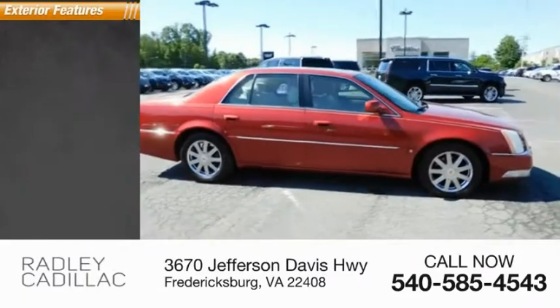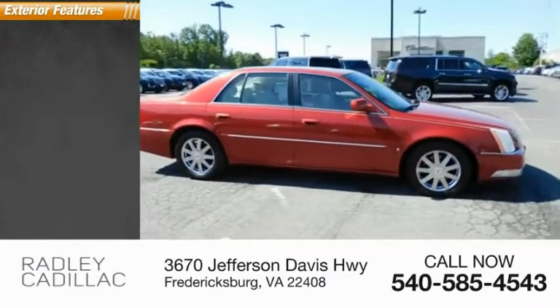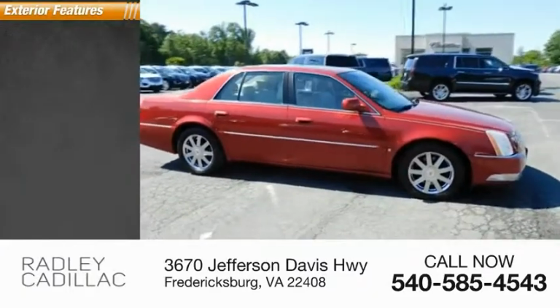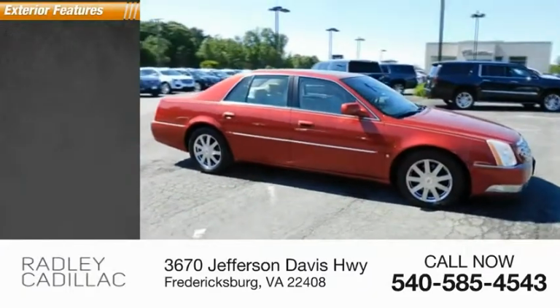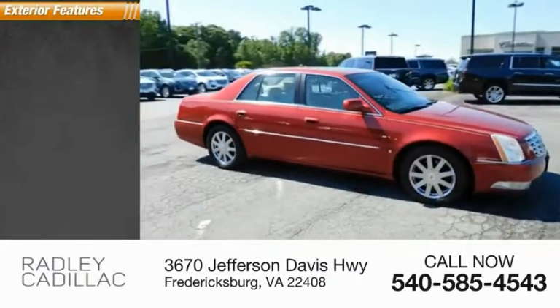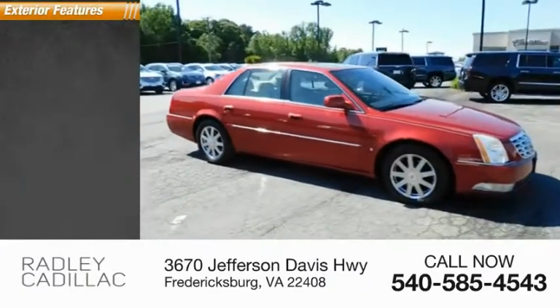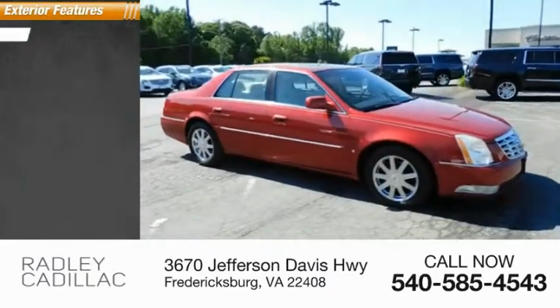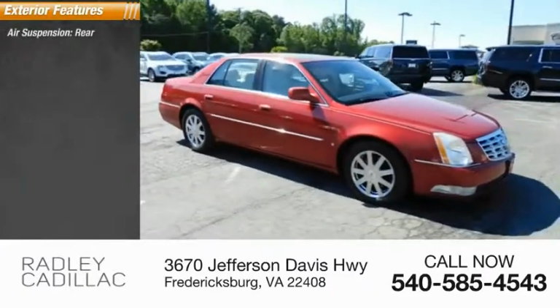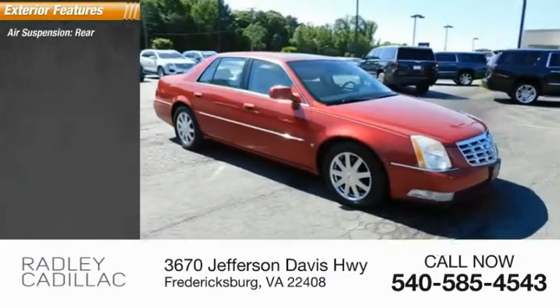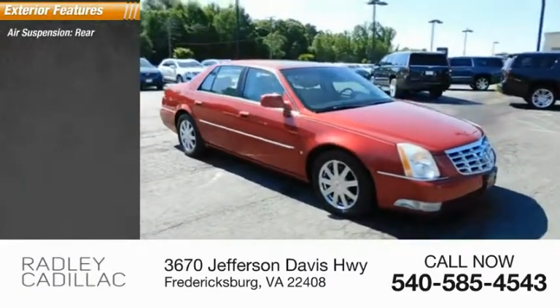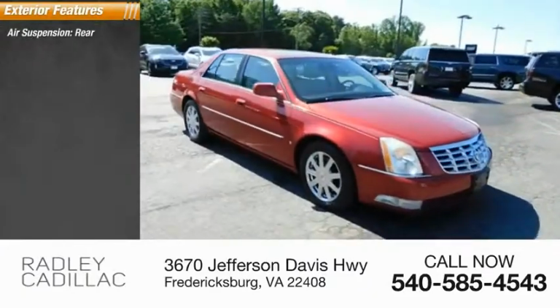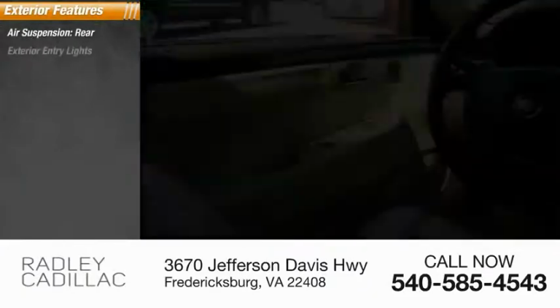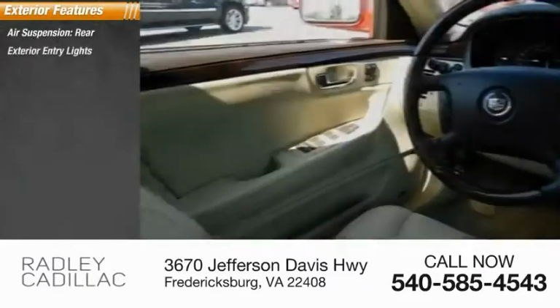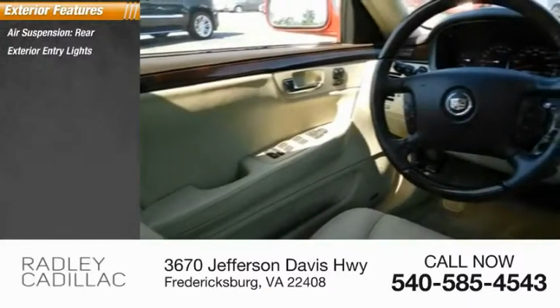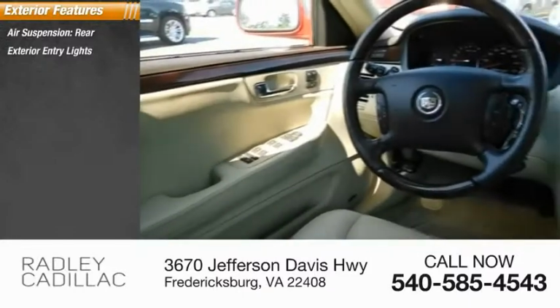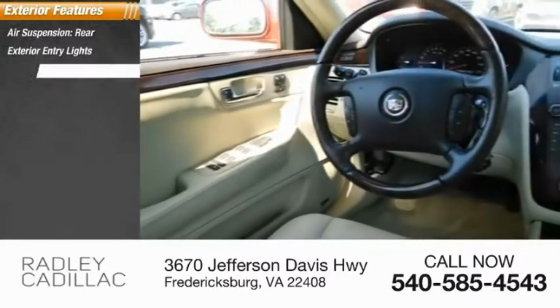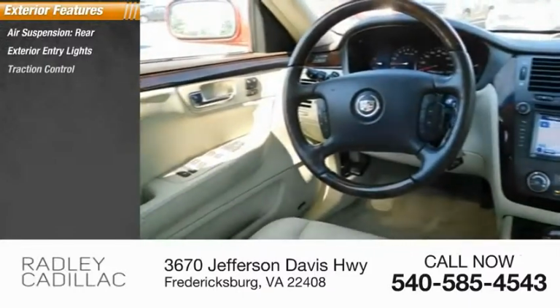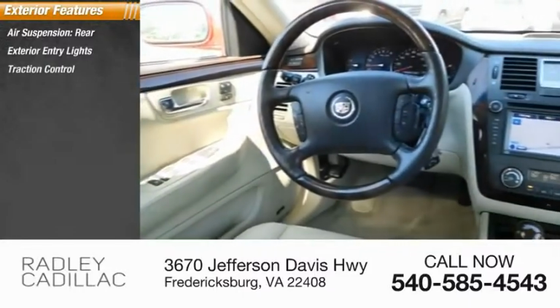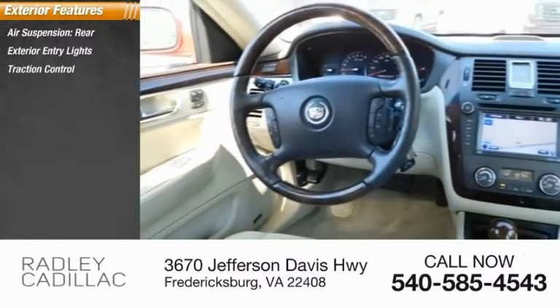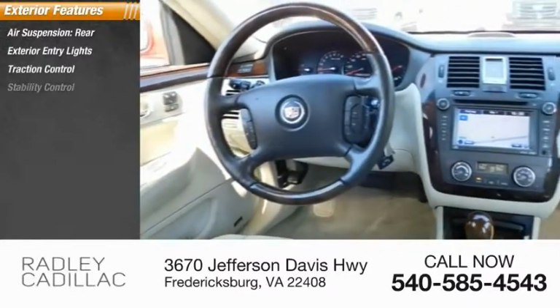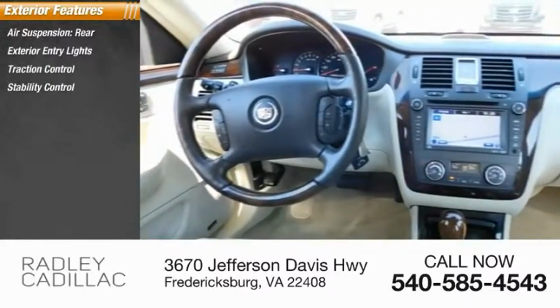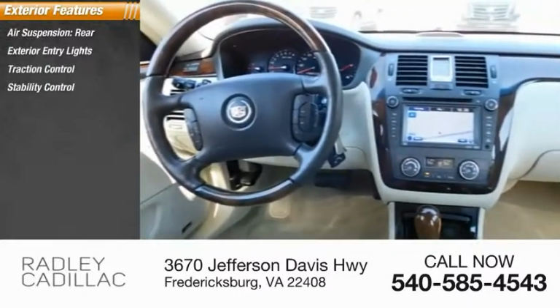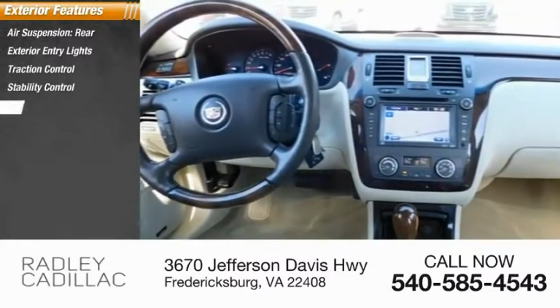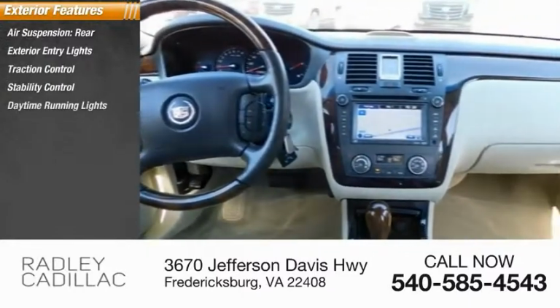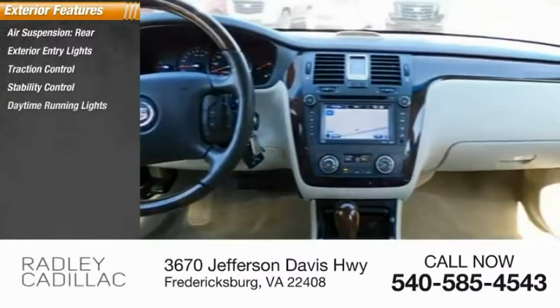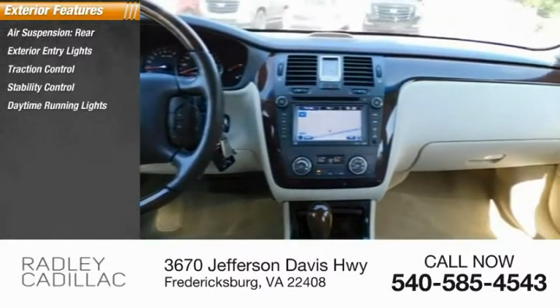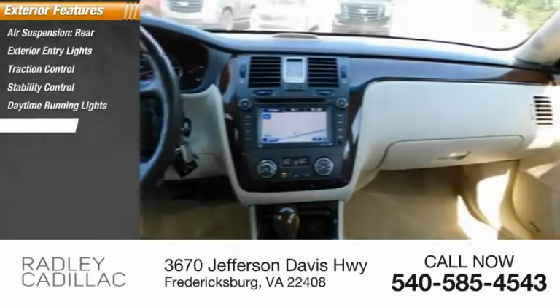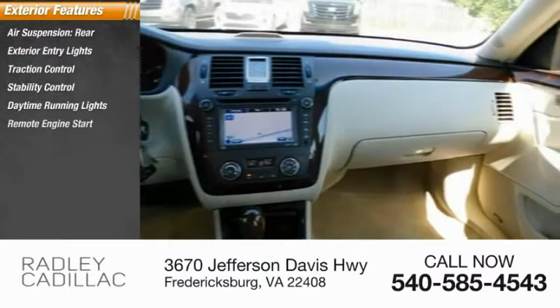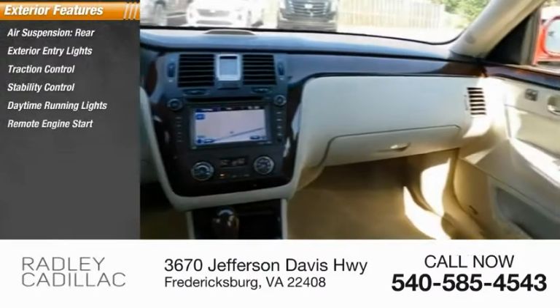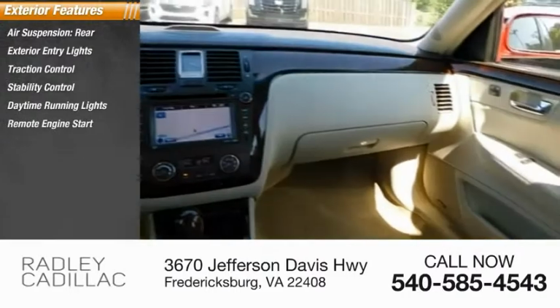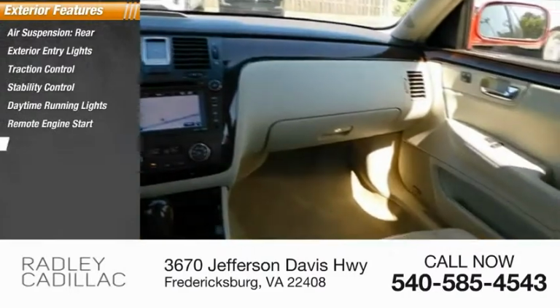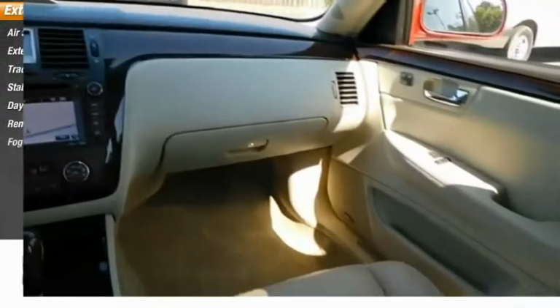Here are some of this vehicle's great options: air suspension rear, exterior entry lights, traction control, stability control, daytime running lights, remote engine start, fog lights.